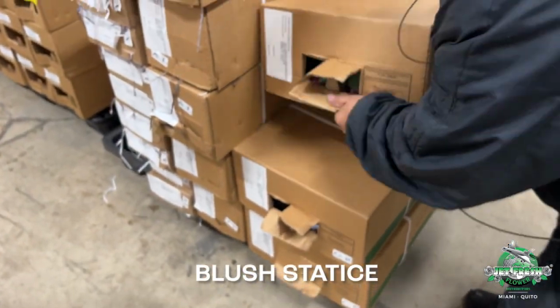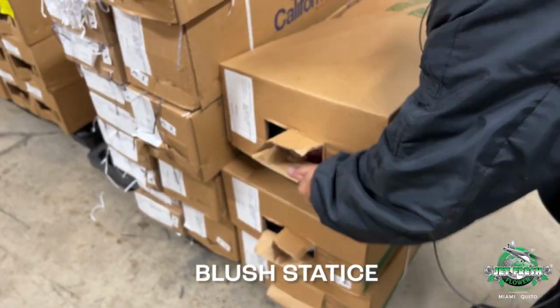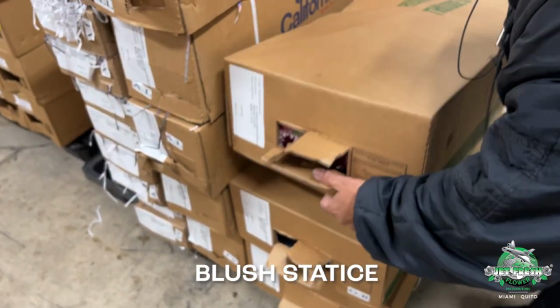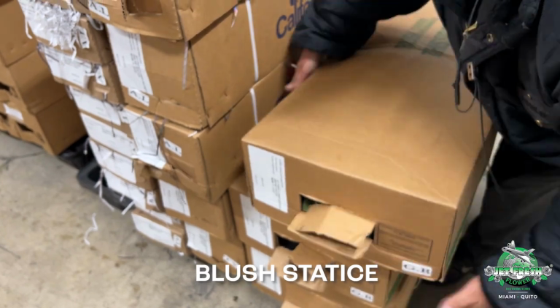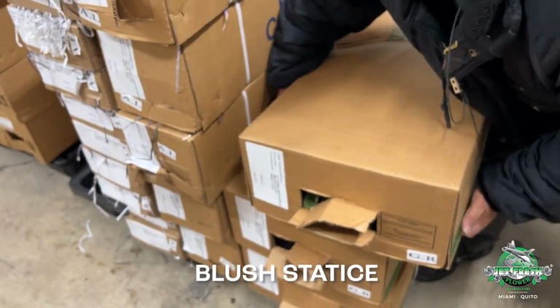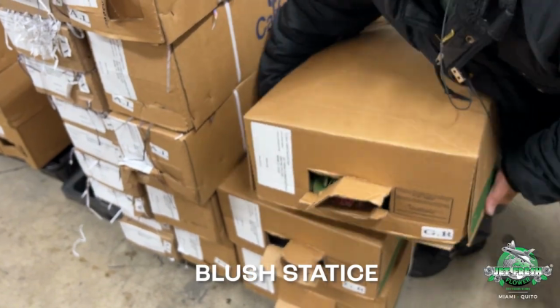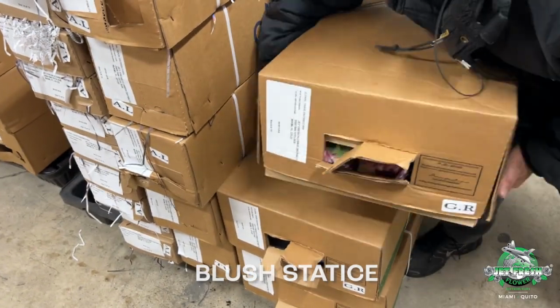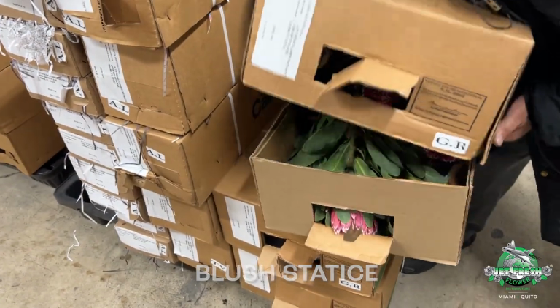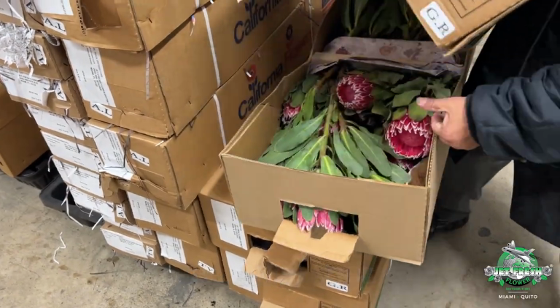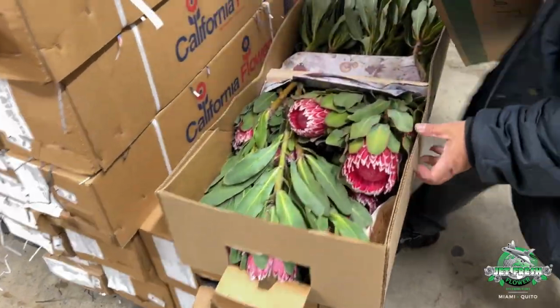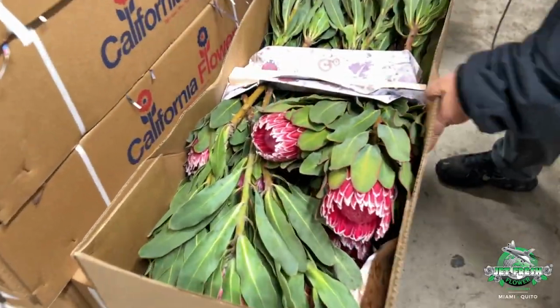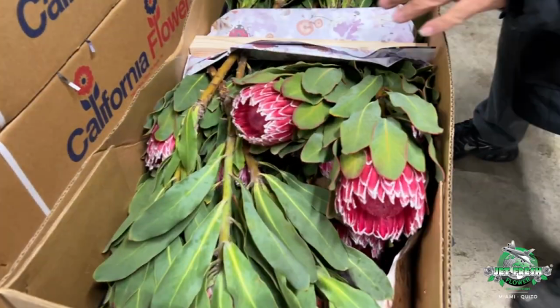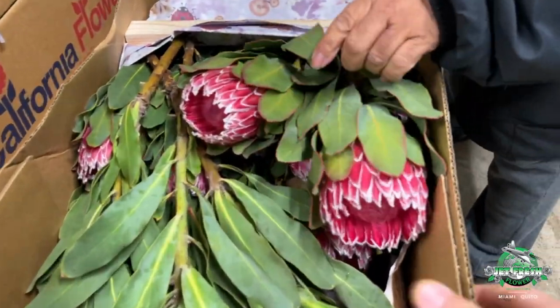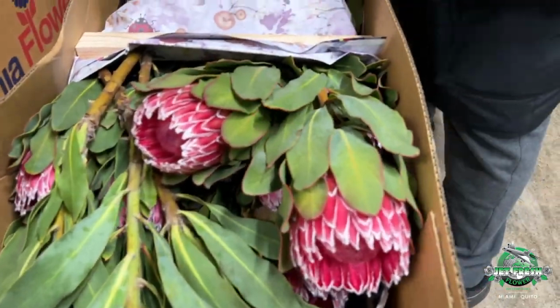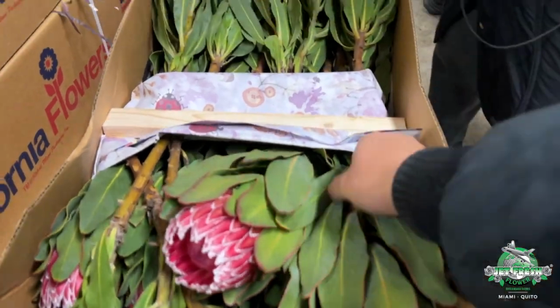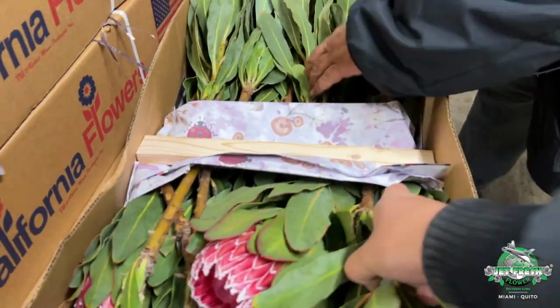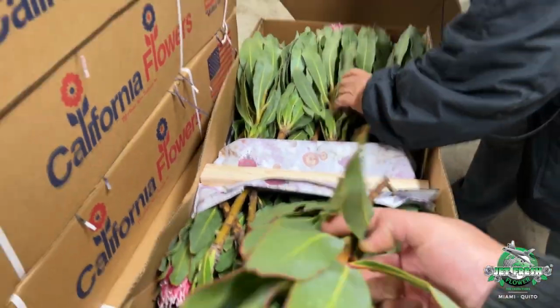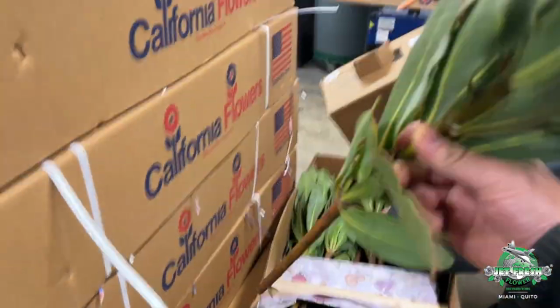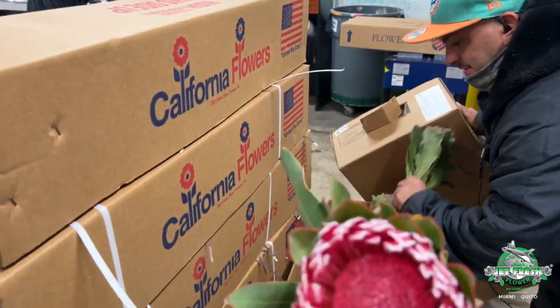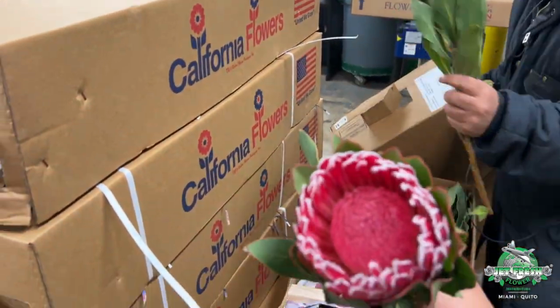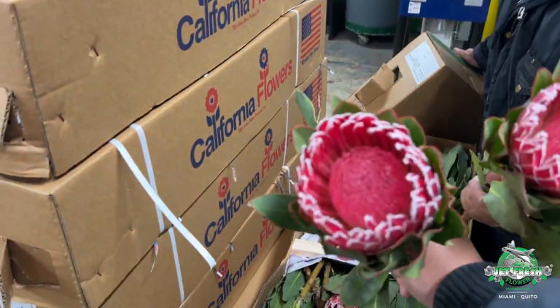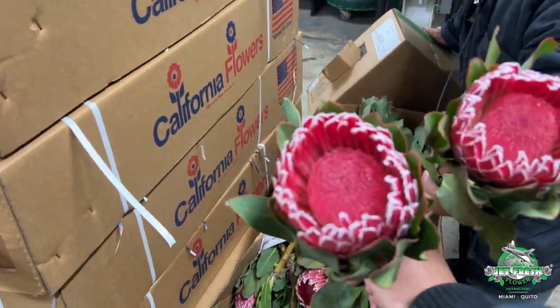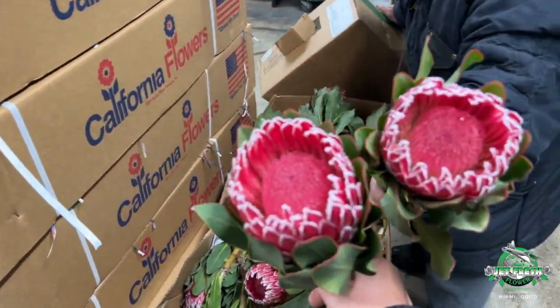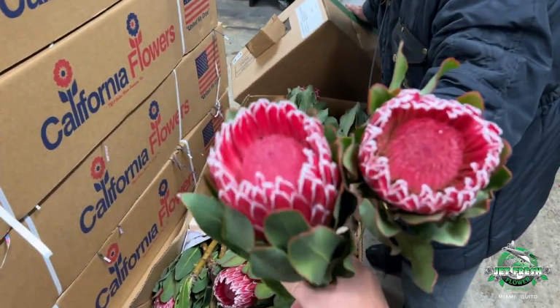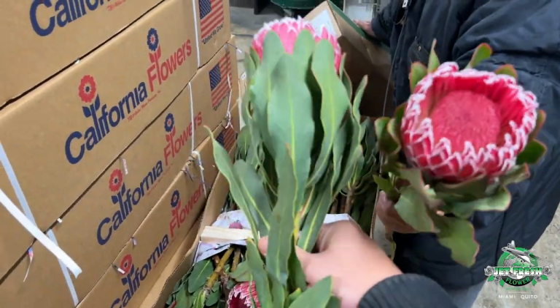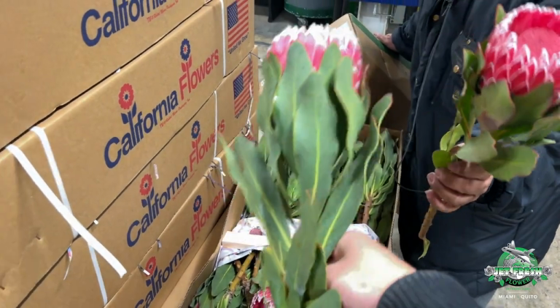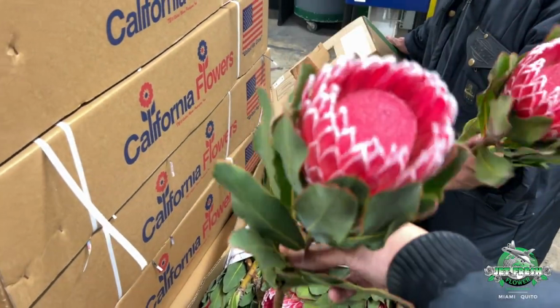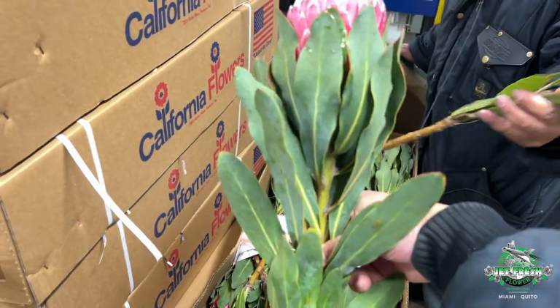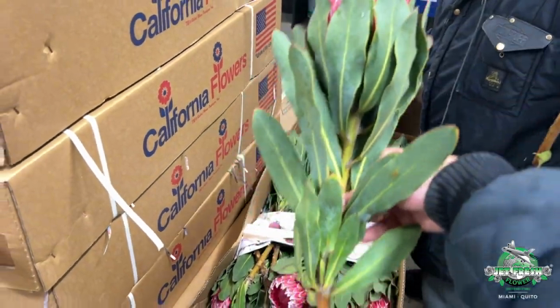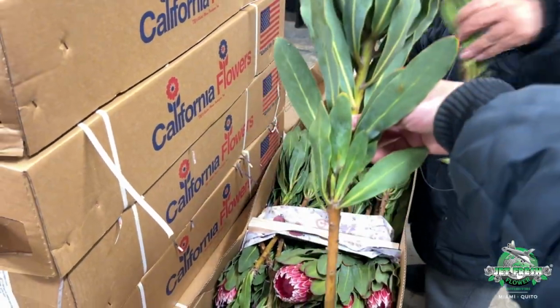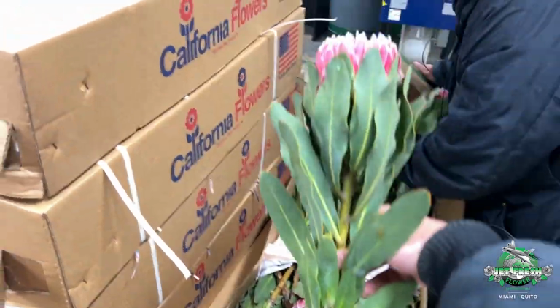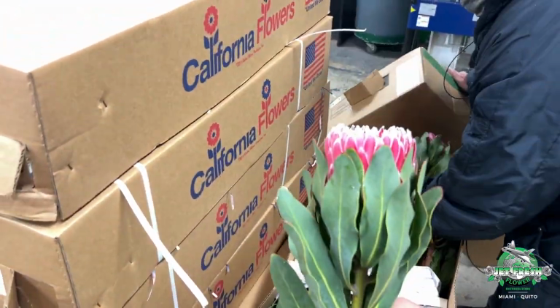I think that's some more Proteas — too much stuff, I know. More Proteas. Look at the size of that — those are some monsters. Nice clean foliage all the way up.